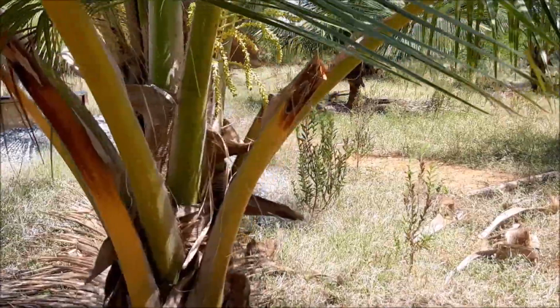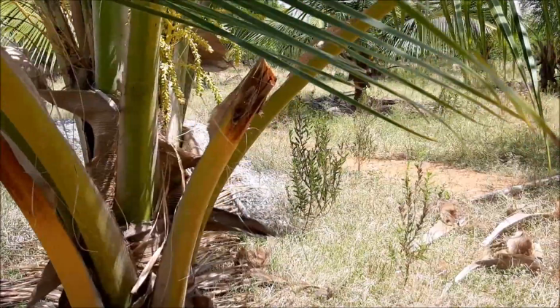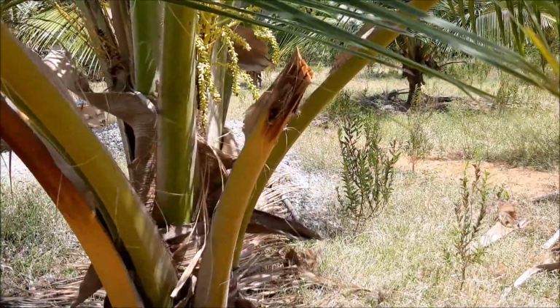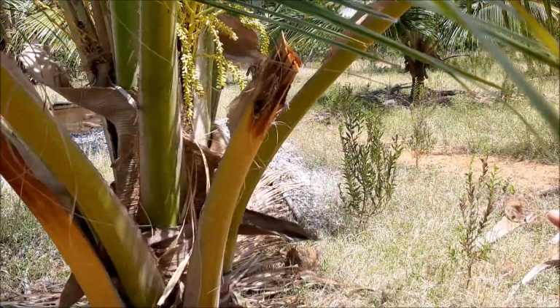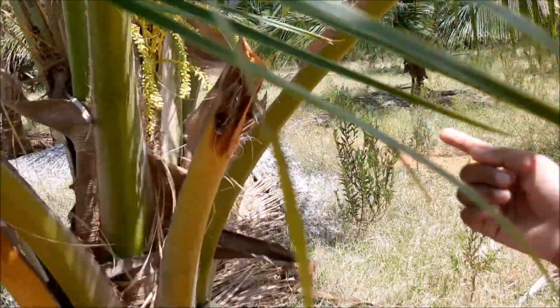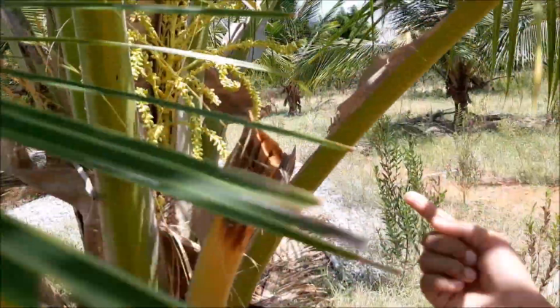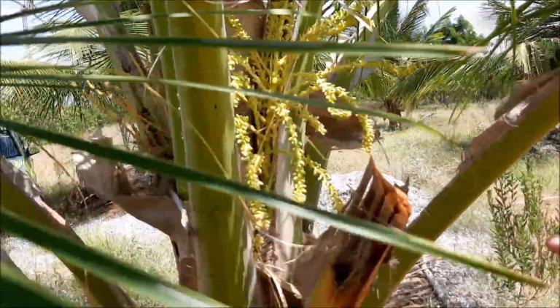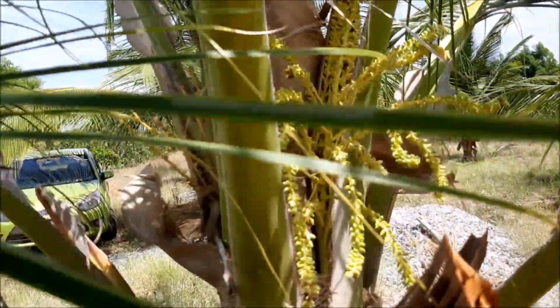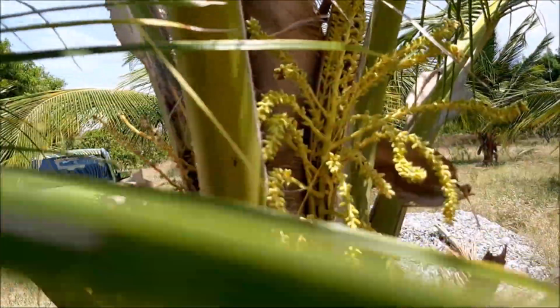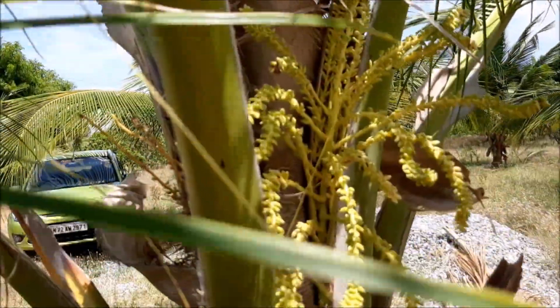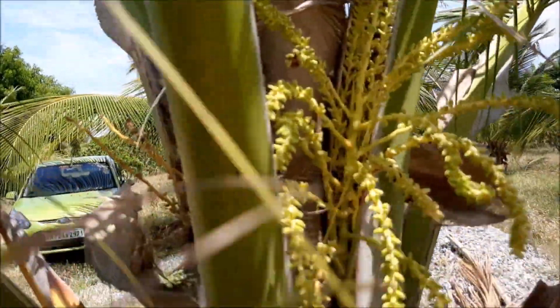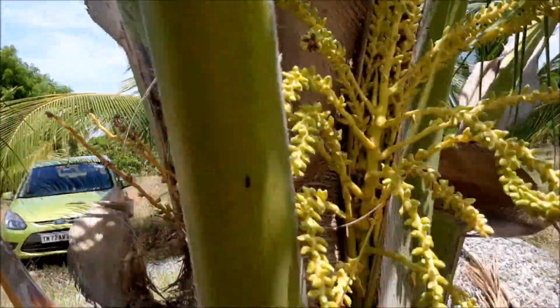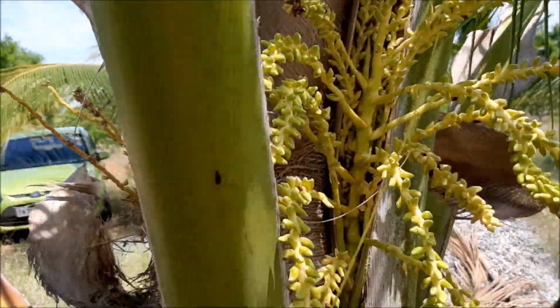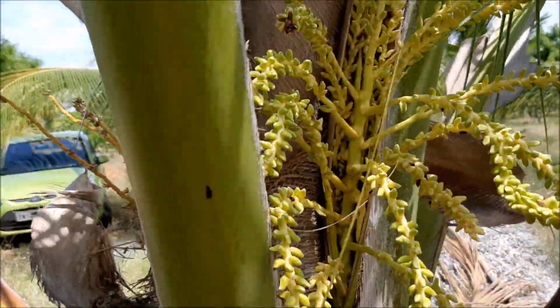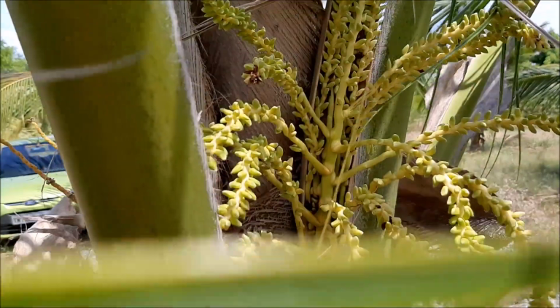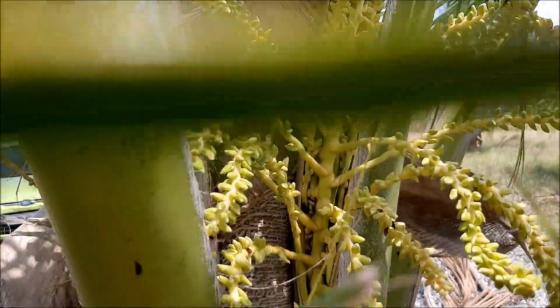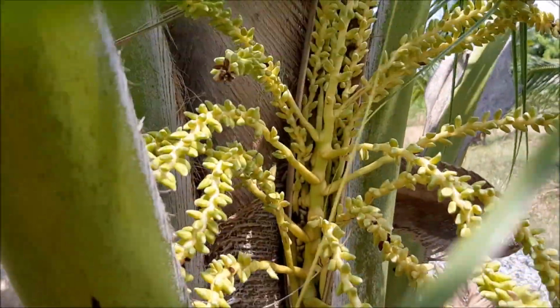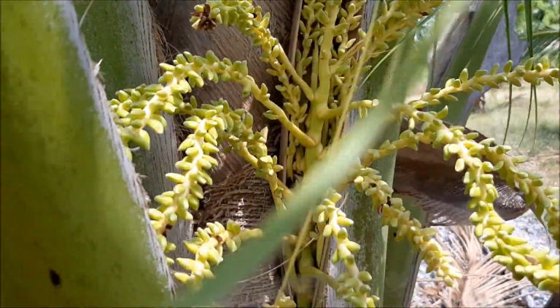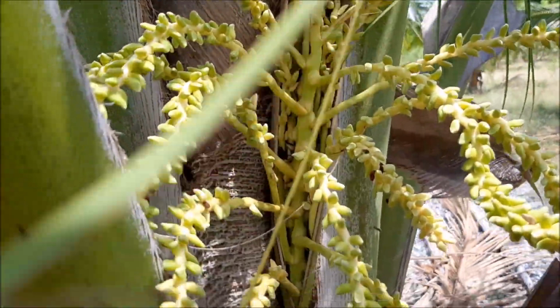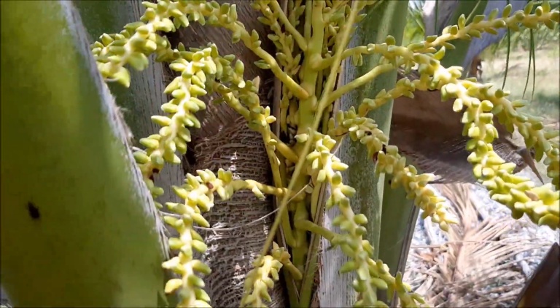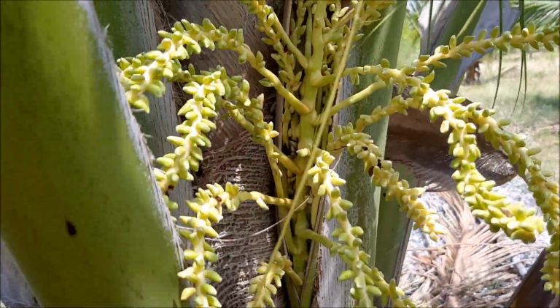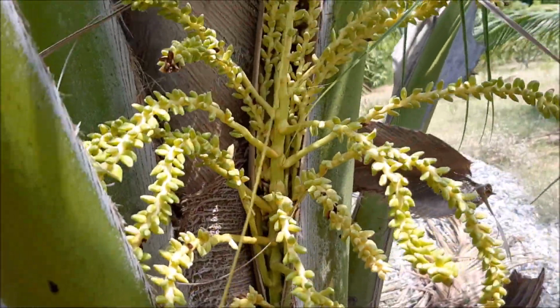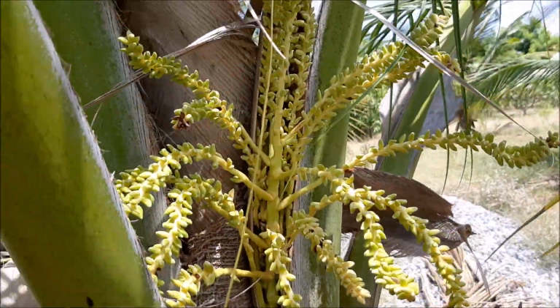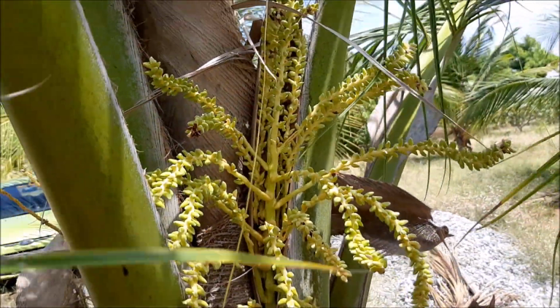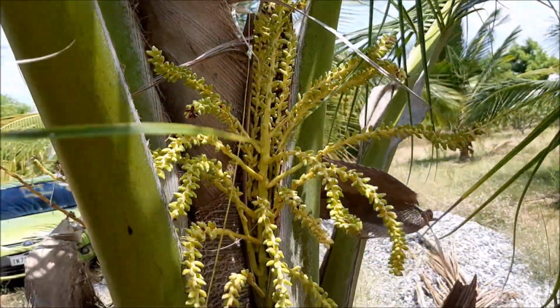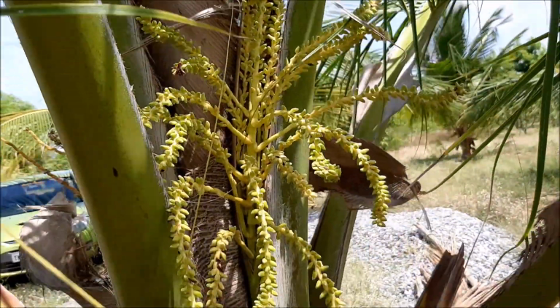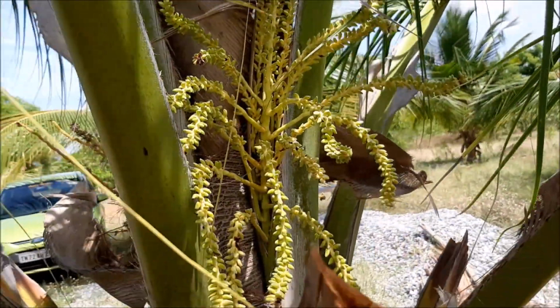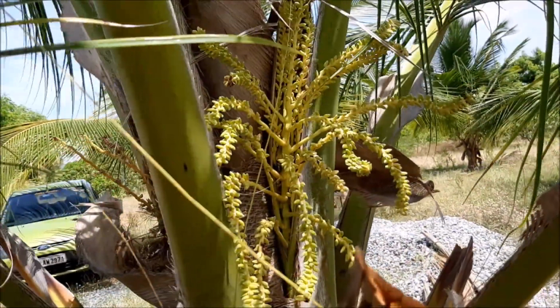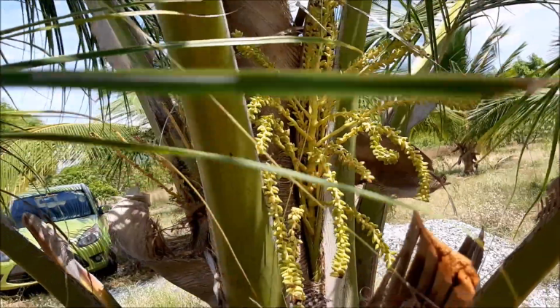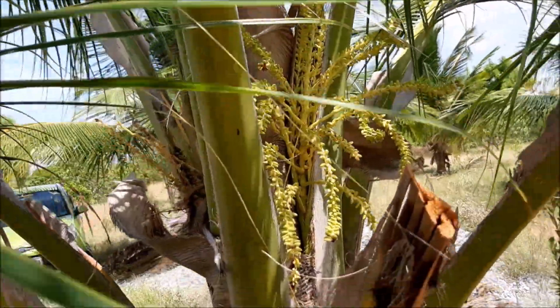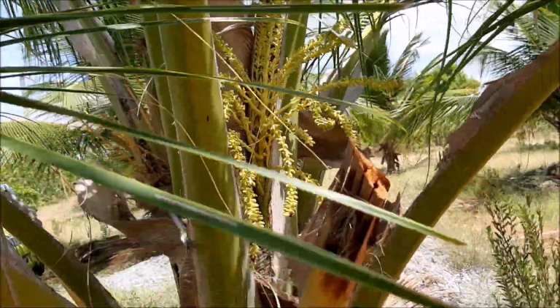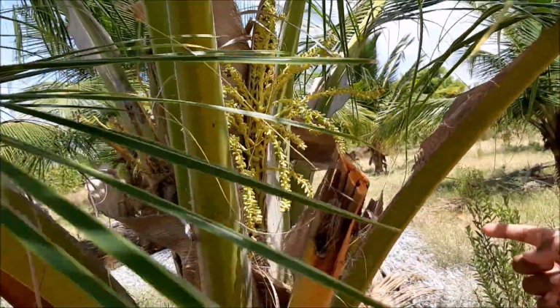There are no coconuts in it but the coconuts will start to come soon. These are the coconut flowers.